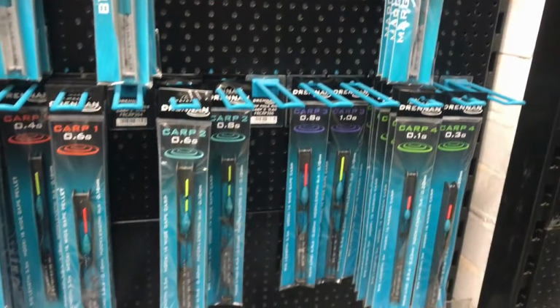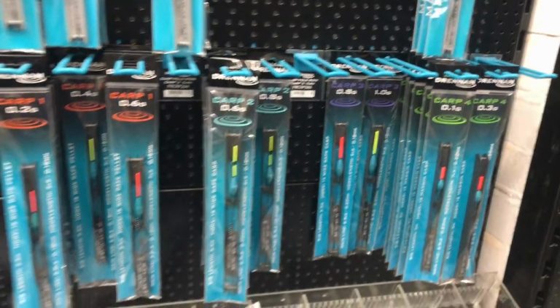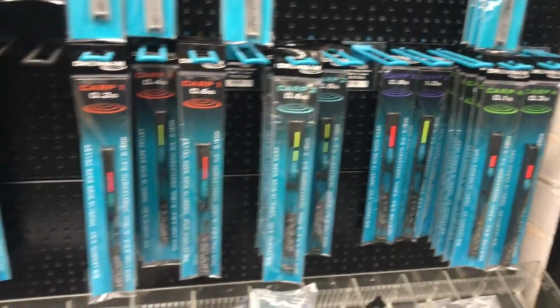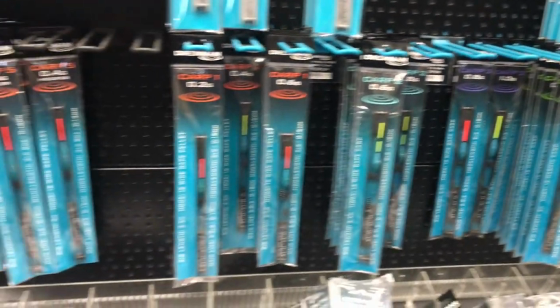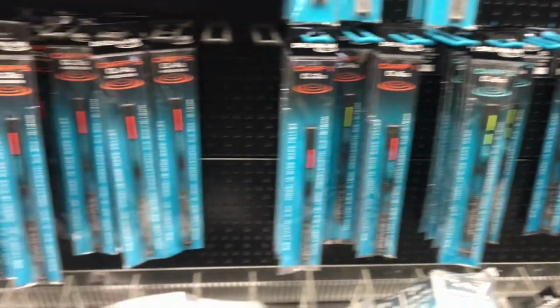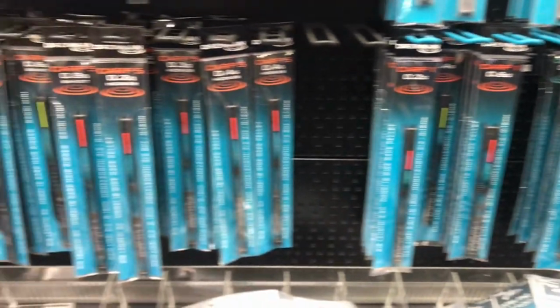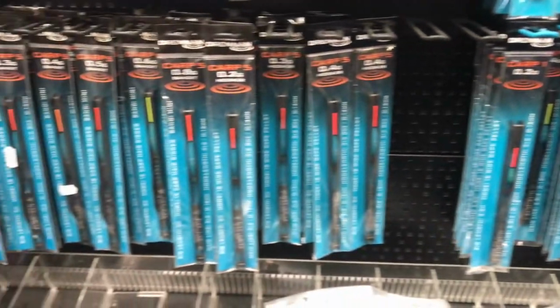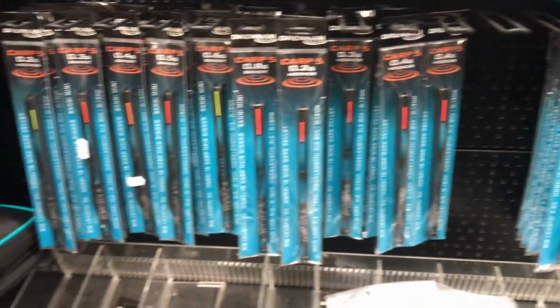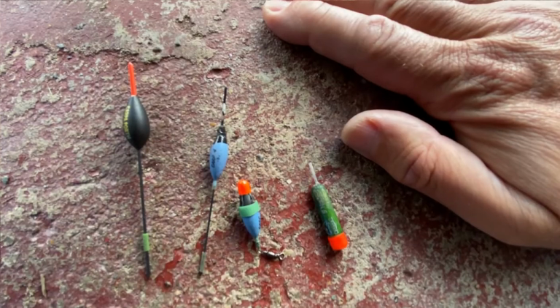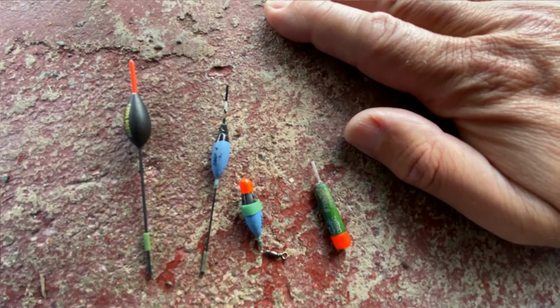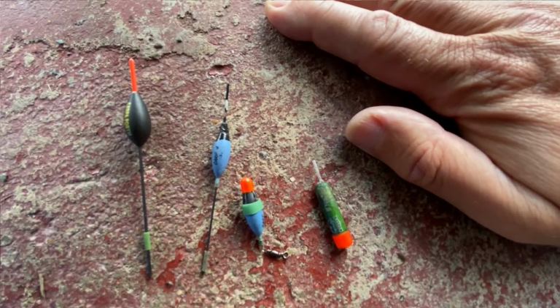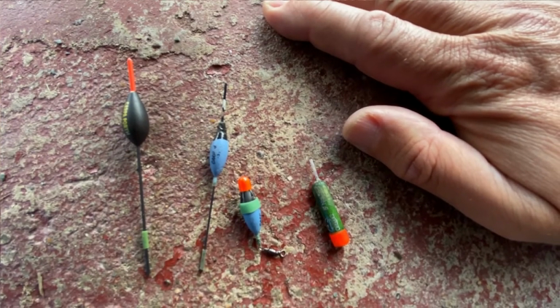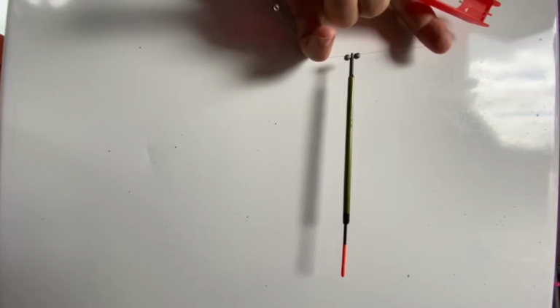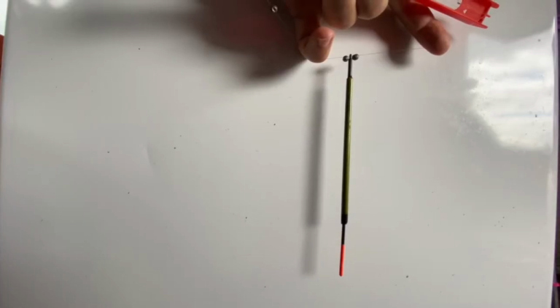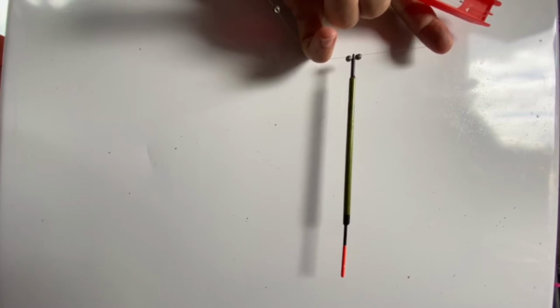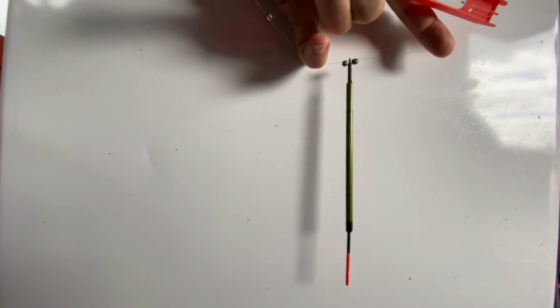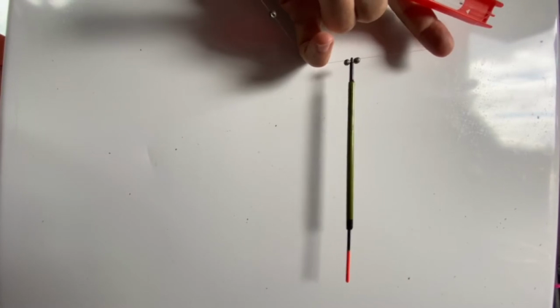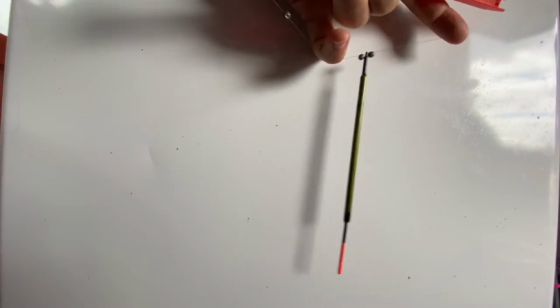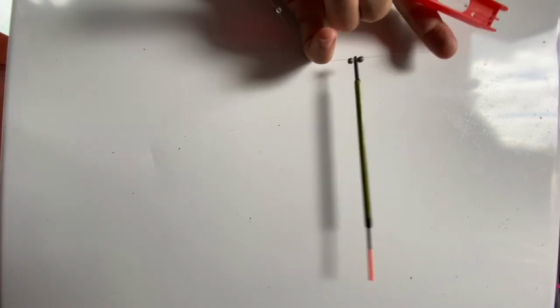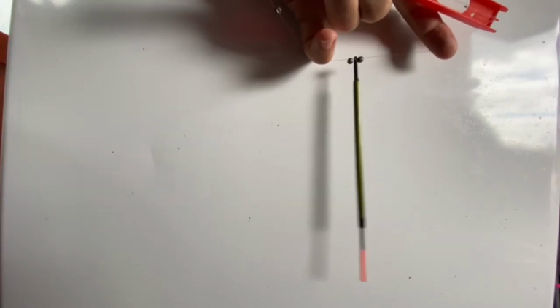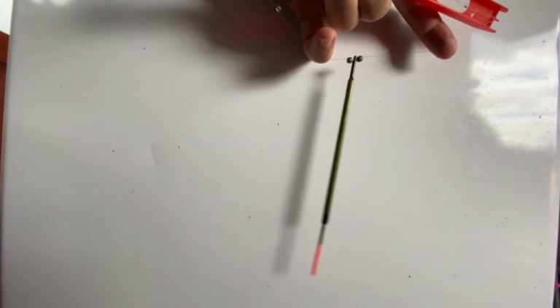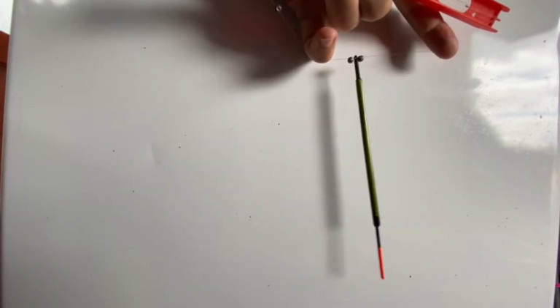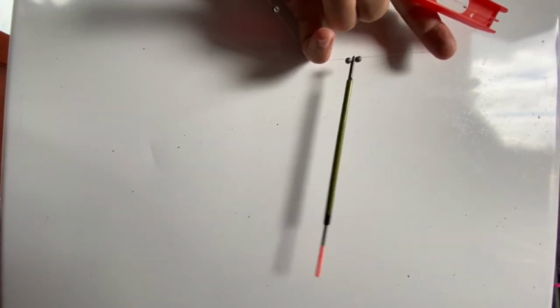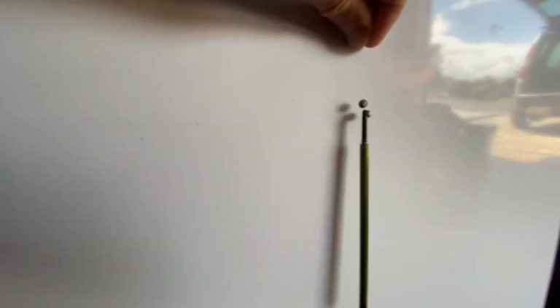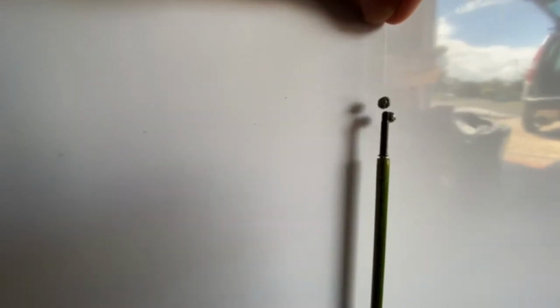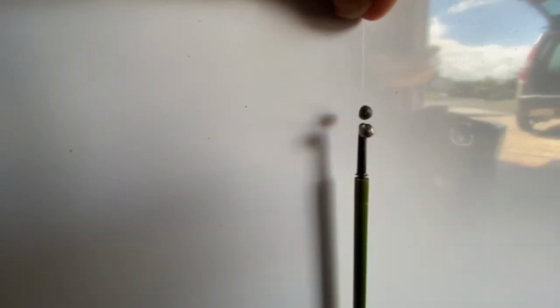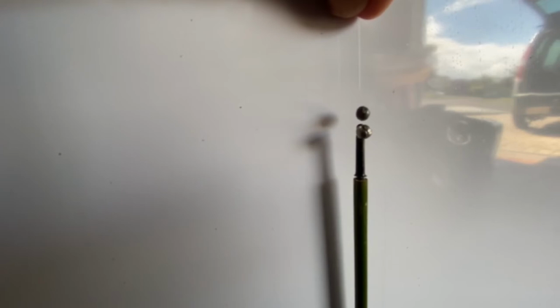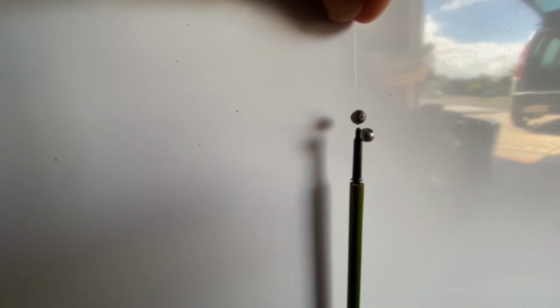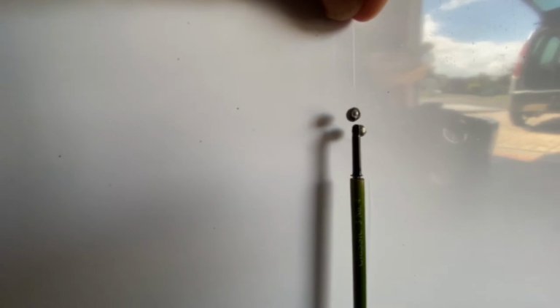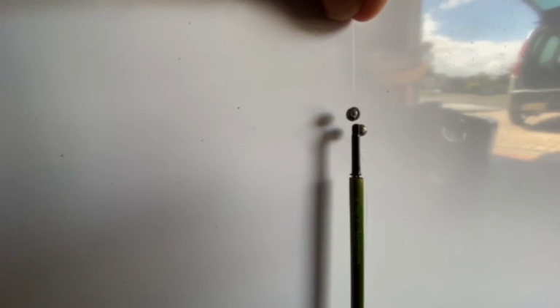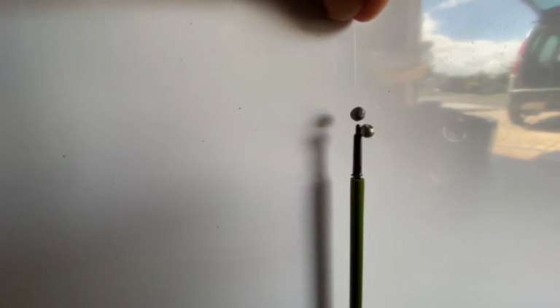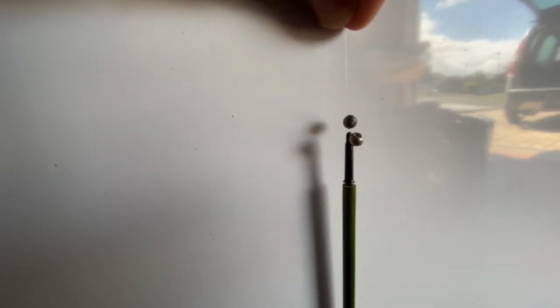Fish are often close in, making pole floats ideal even on a rod and reel. Casting a line requires a heavier float. The heavier the line, the heavier the float. The same float will cast almost twice as far on three pound line than it will on six.